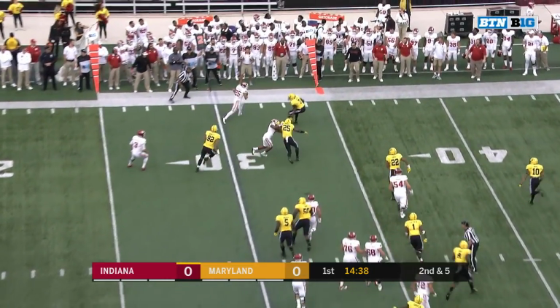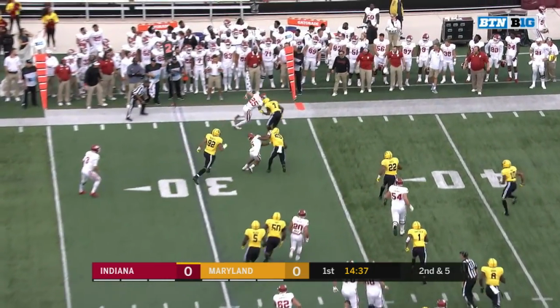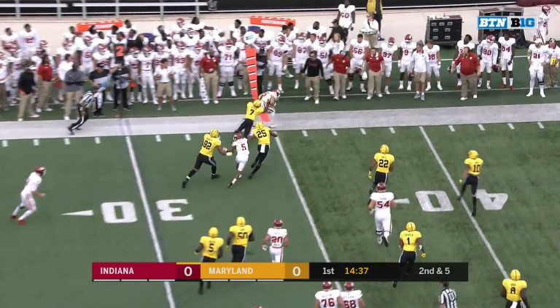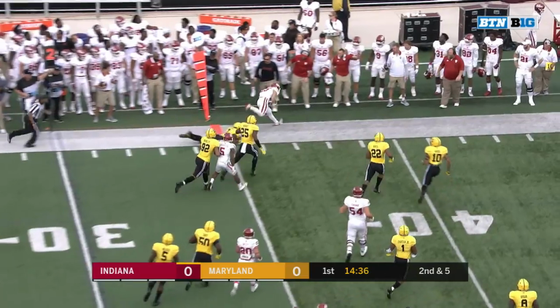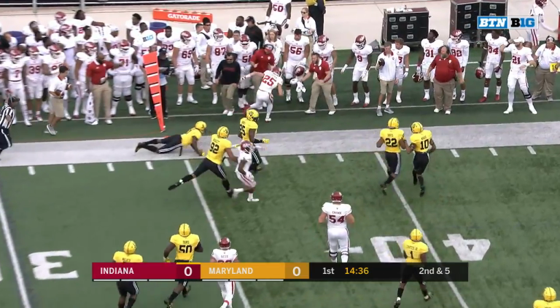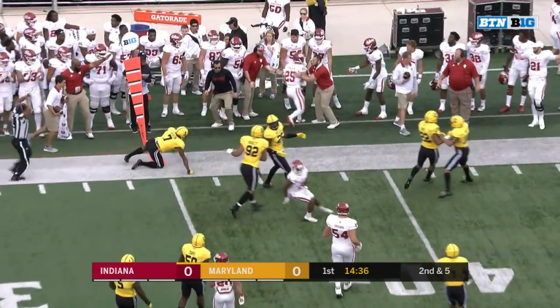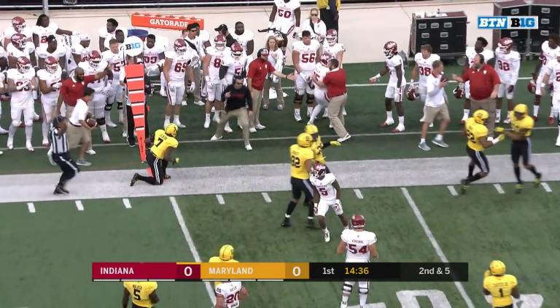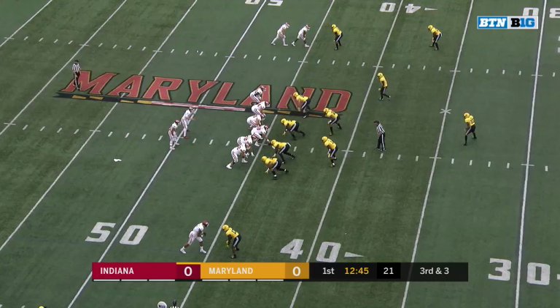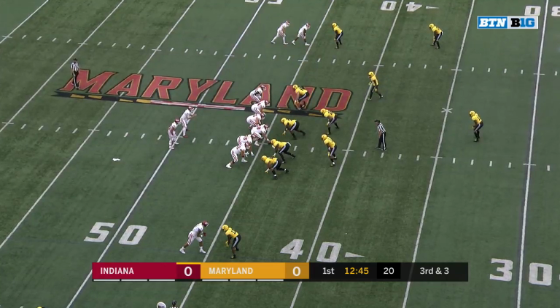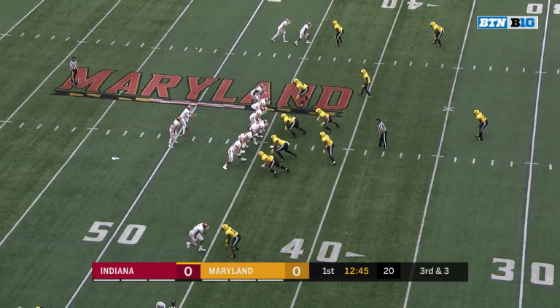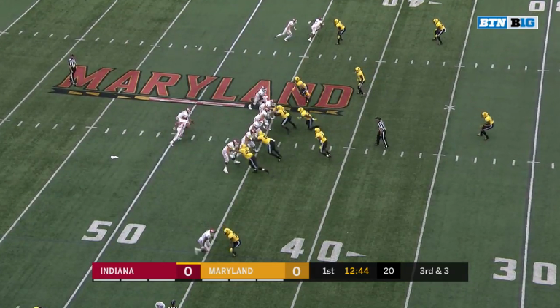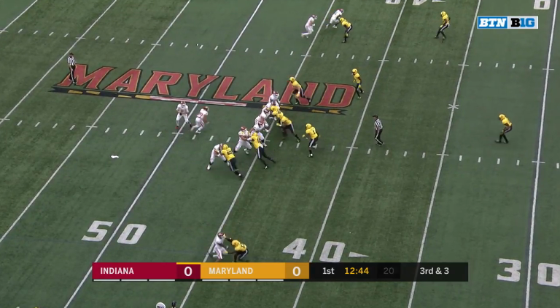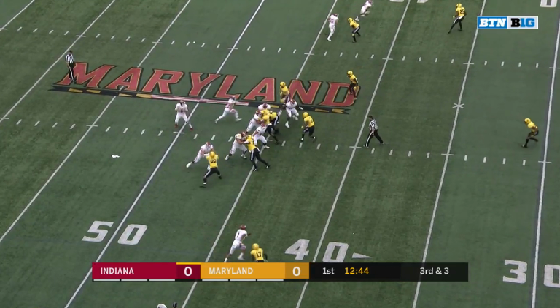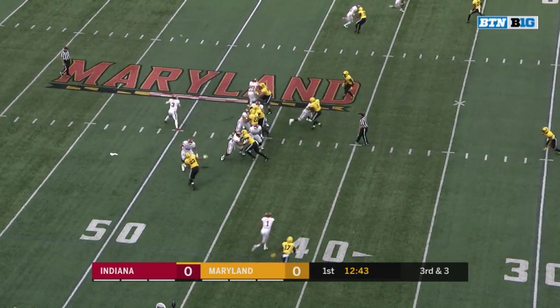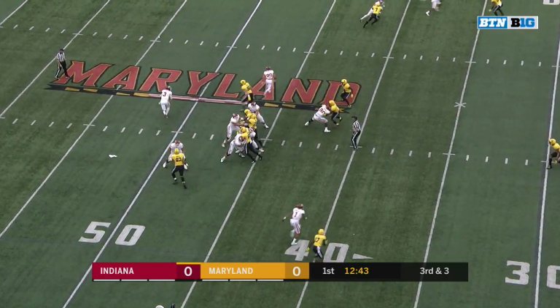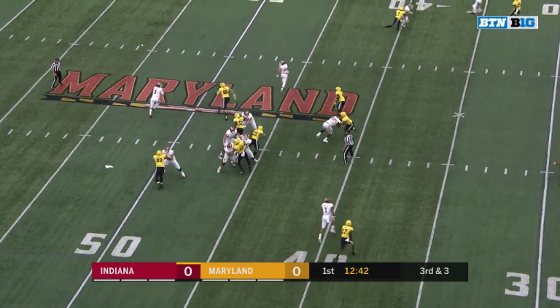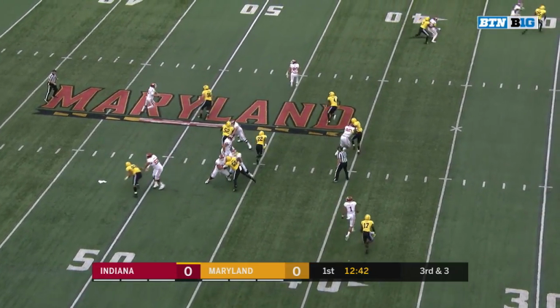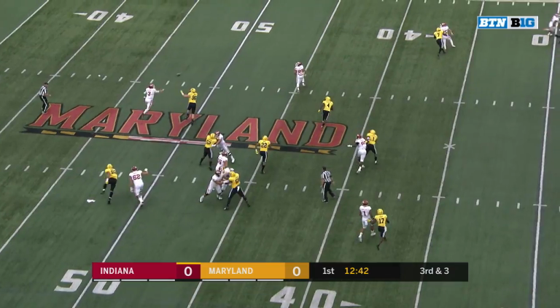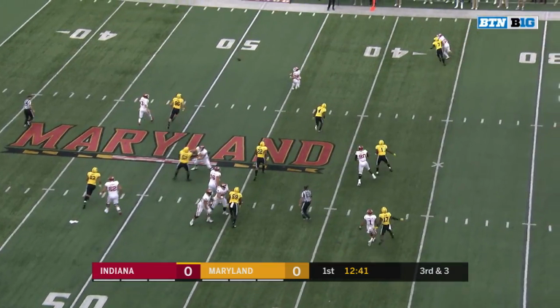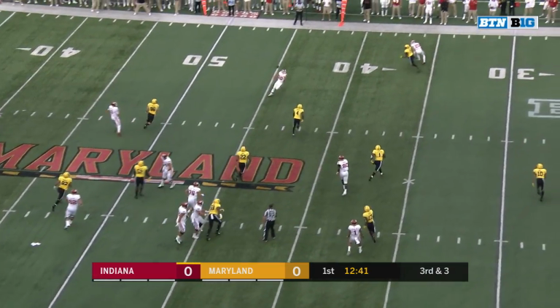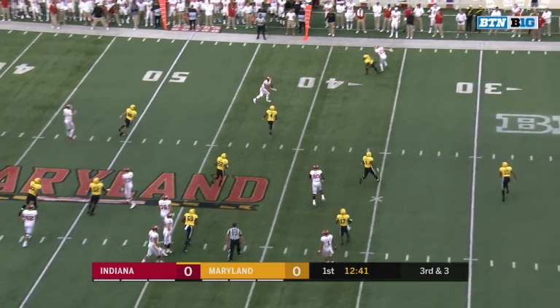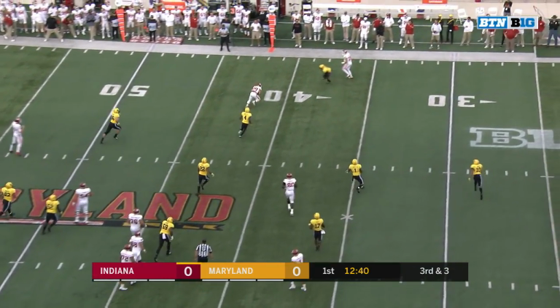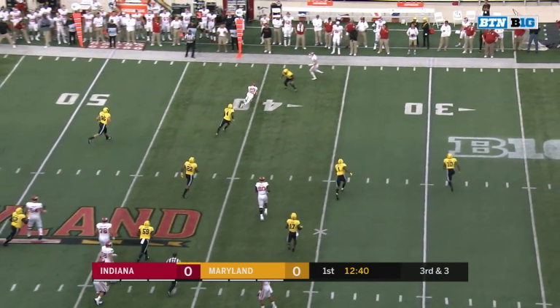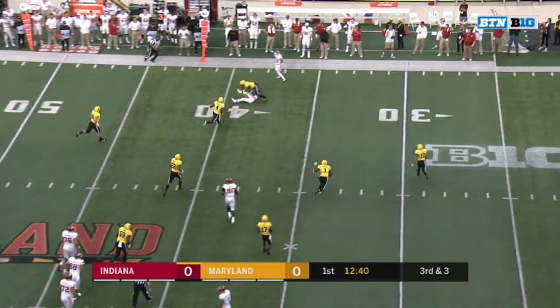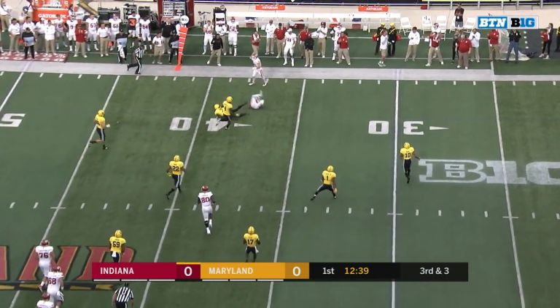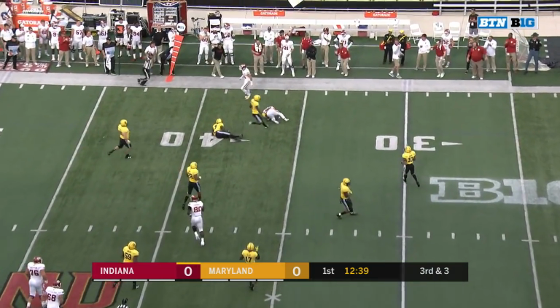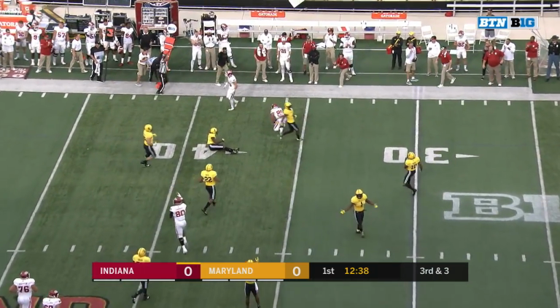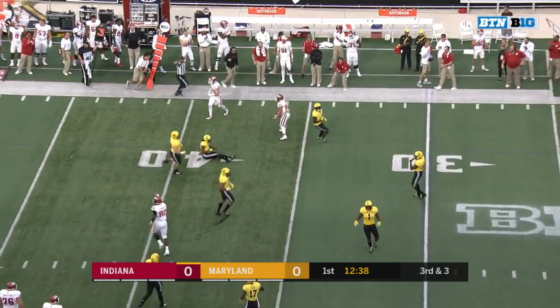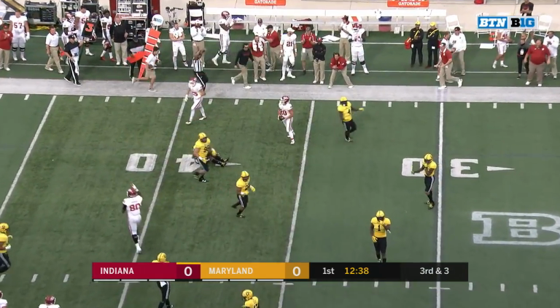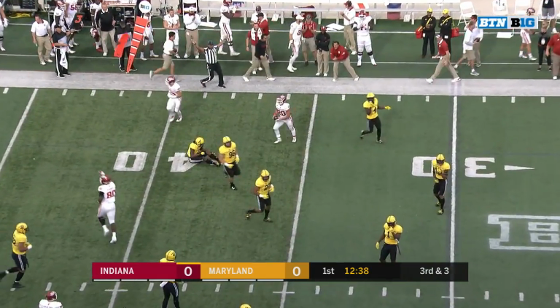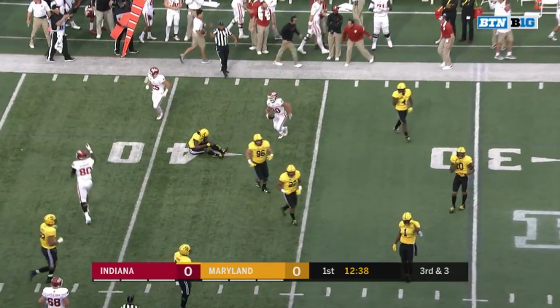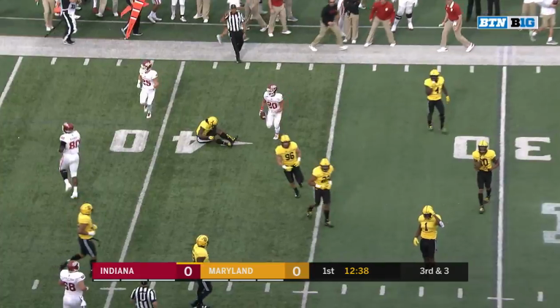Play action, and they'll find Luke Timian. Ramsey on third and three, he's got pressure coming. A catch by Gass — he had to make a one-handed grab to get the first down.